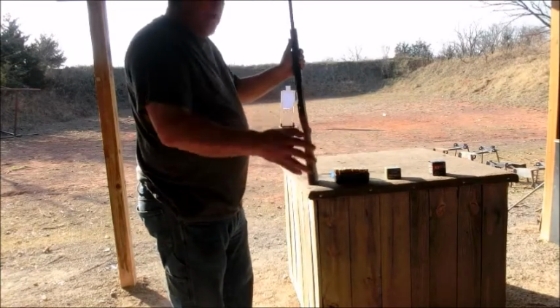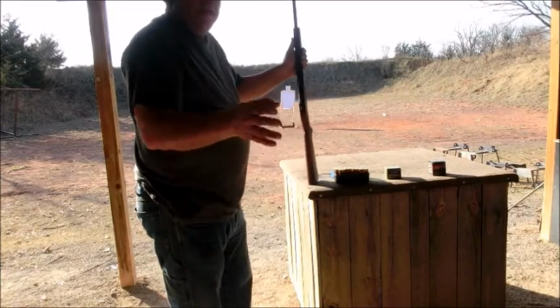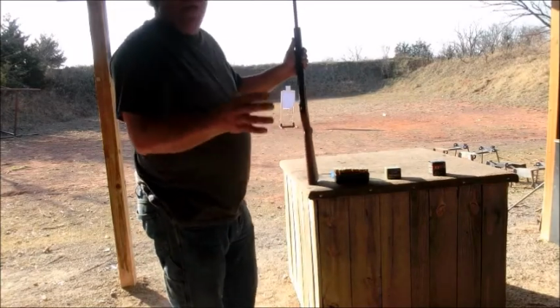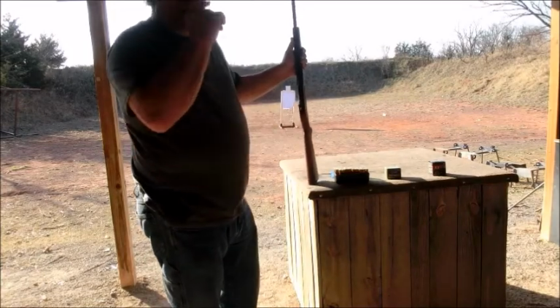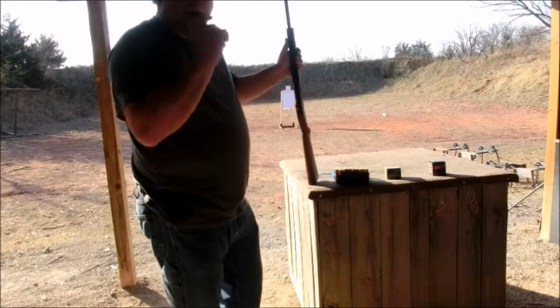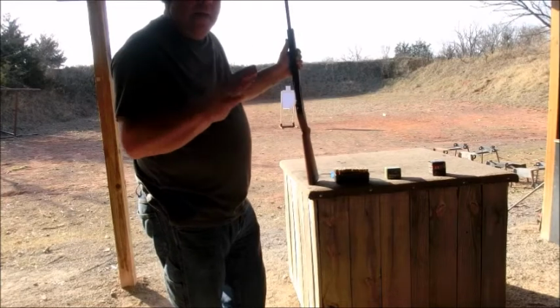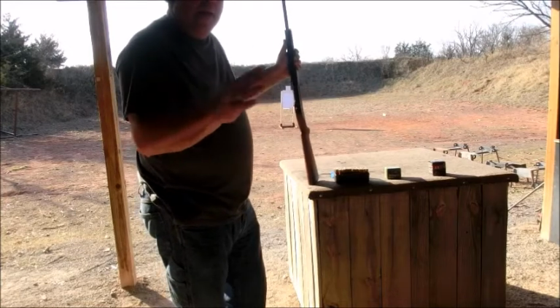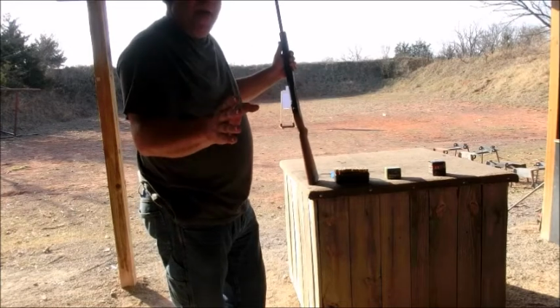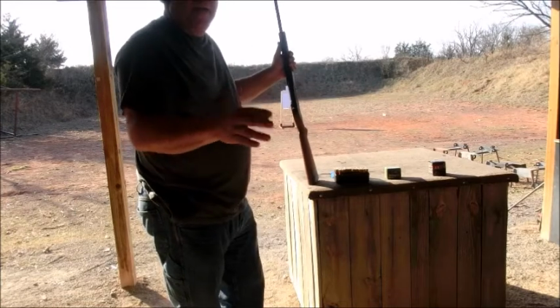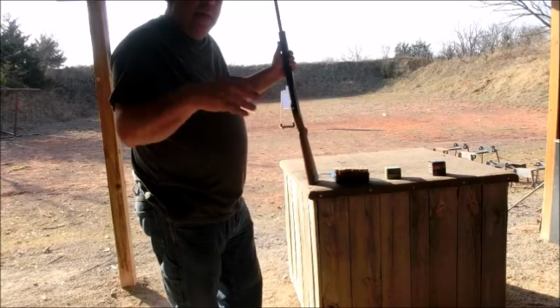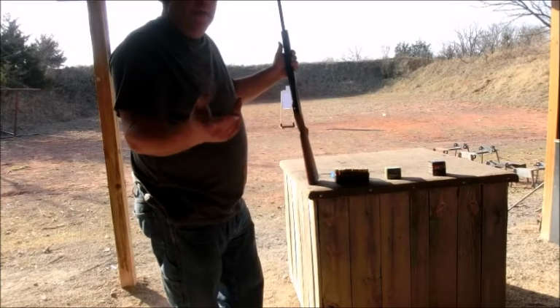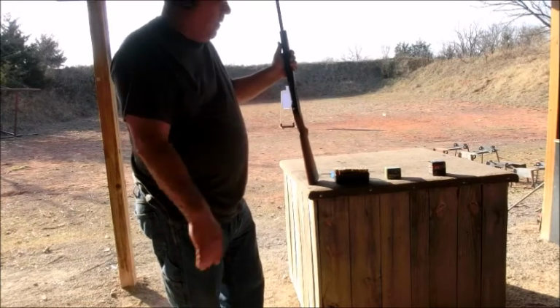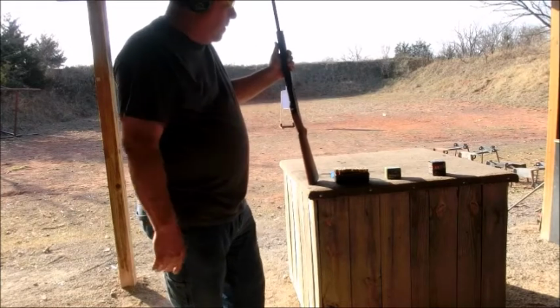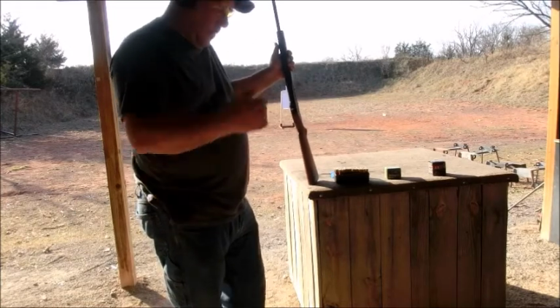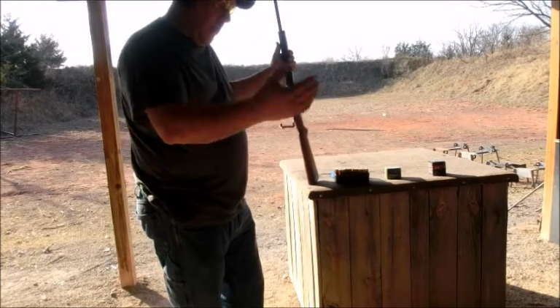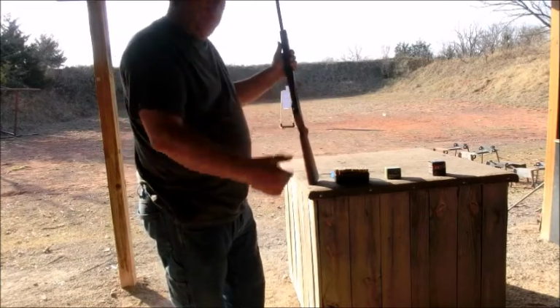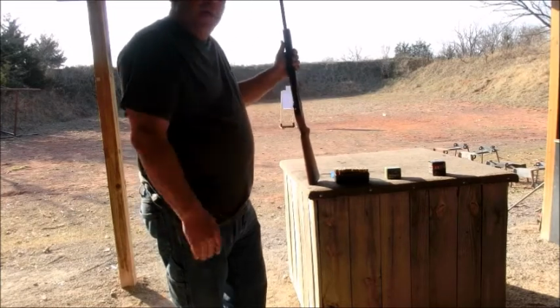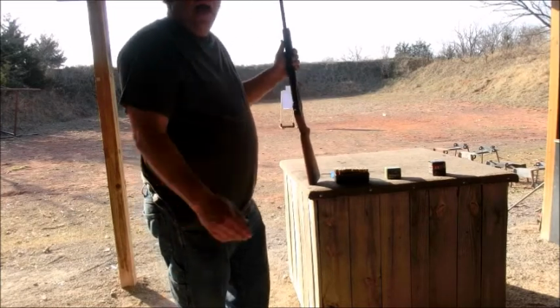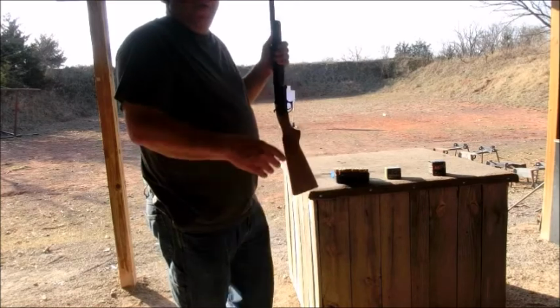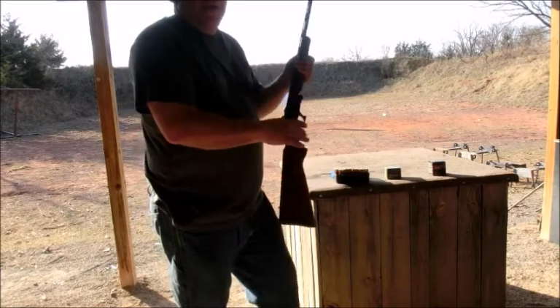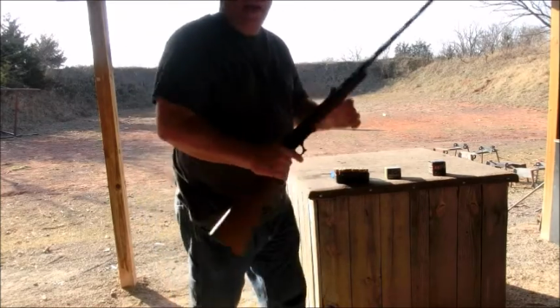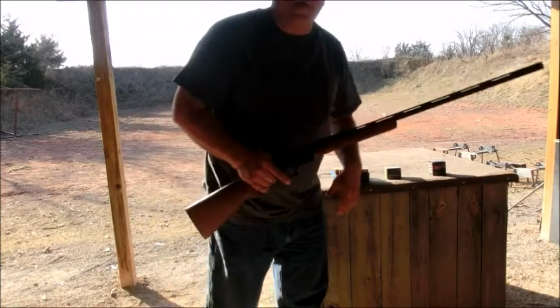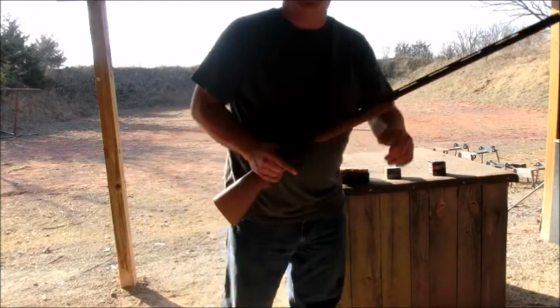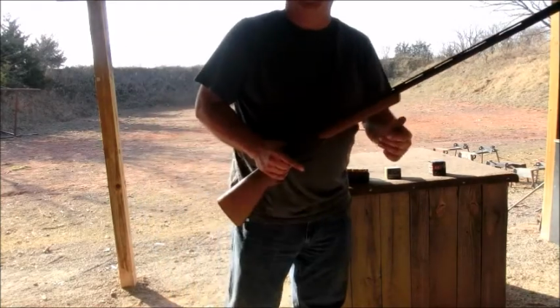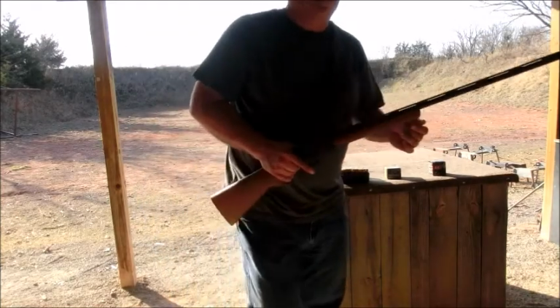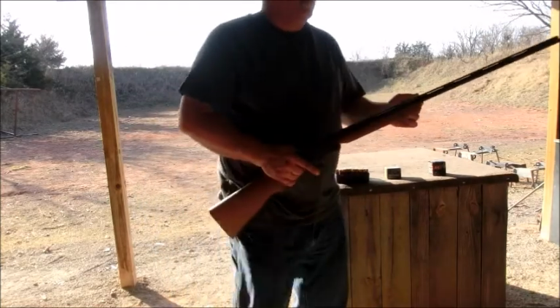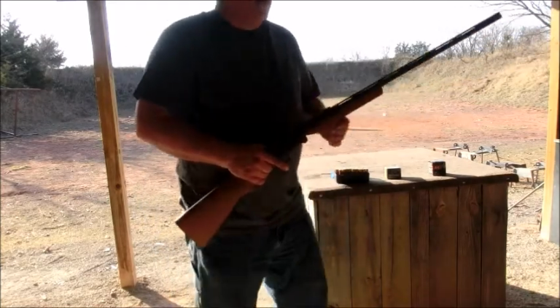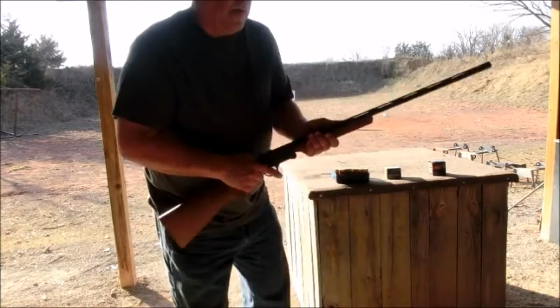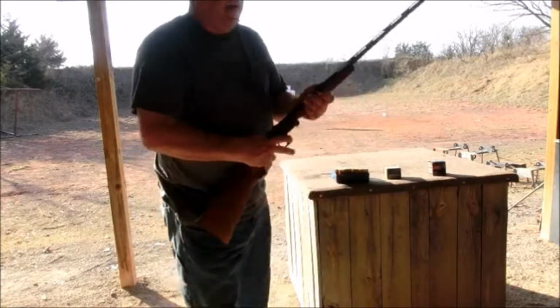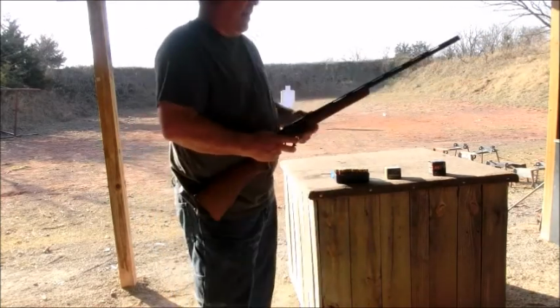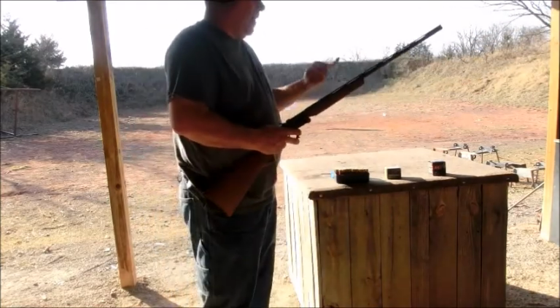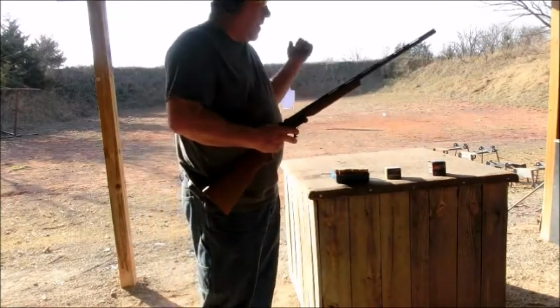This video is going to cut out and come back, then be a full rest of the way through. Had a little problem — didn't have my camera going the first time I shot this. So let's go ahead and get you on target.